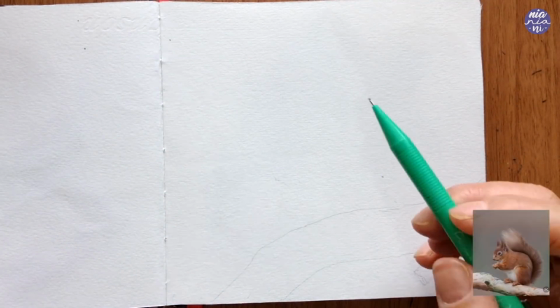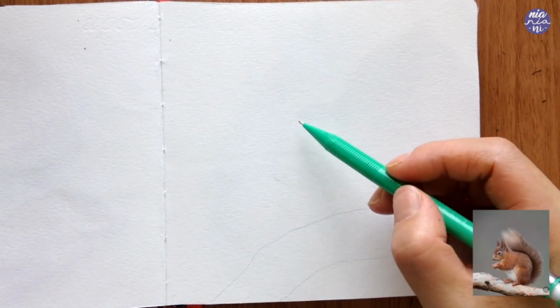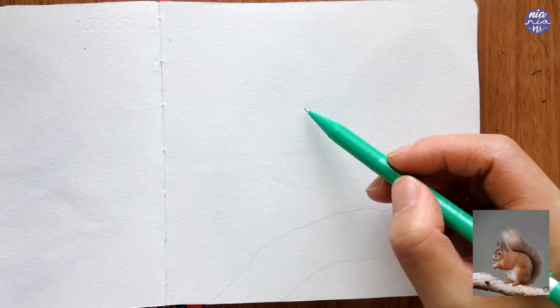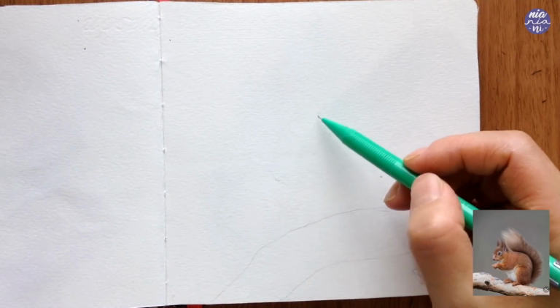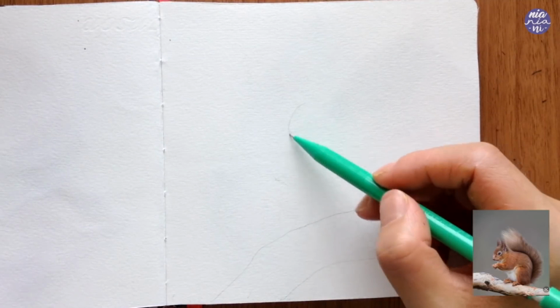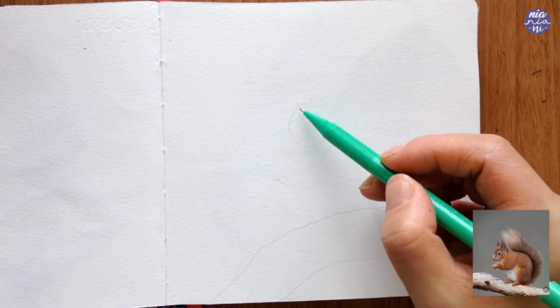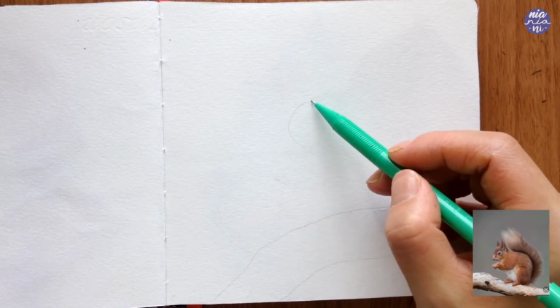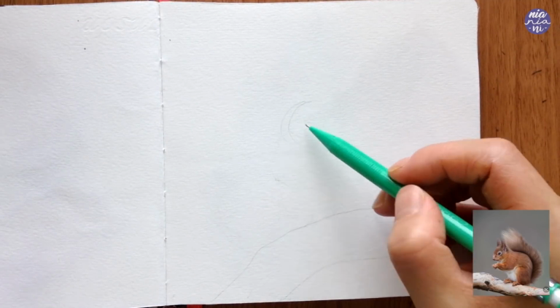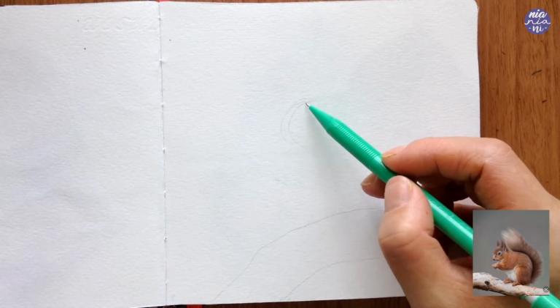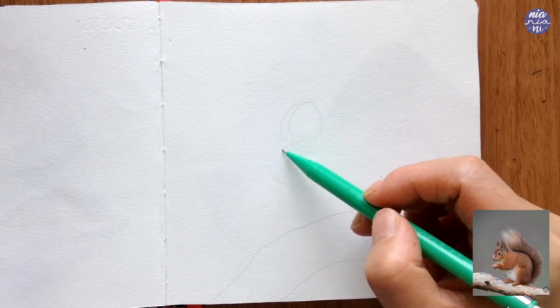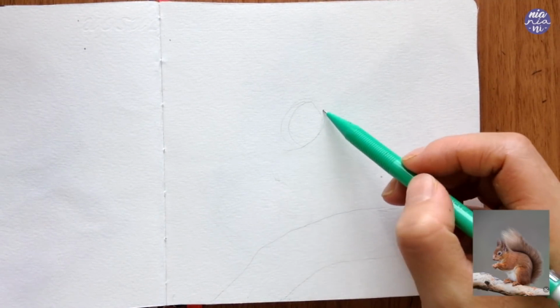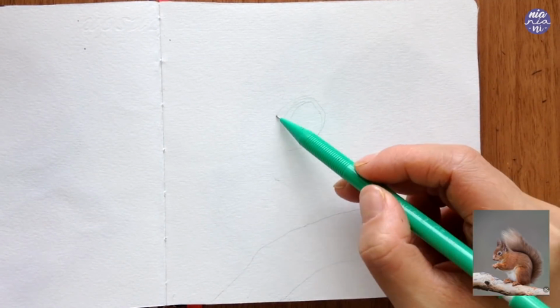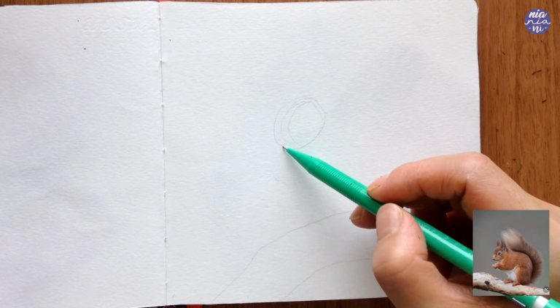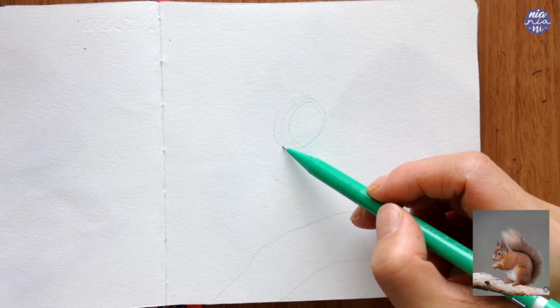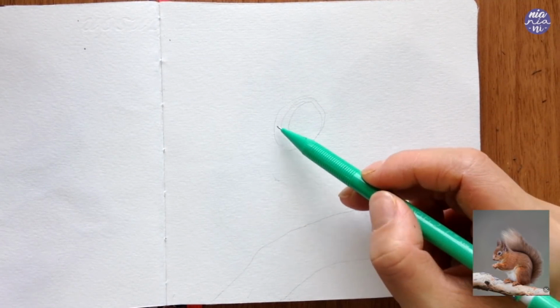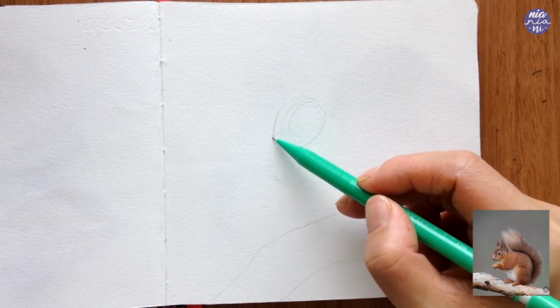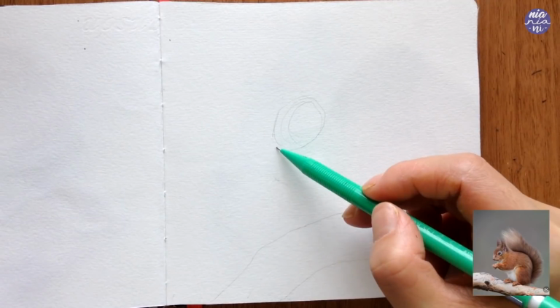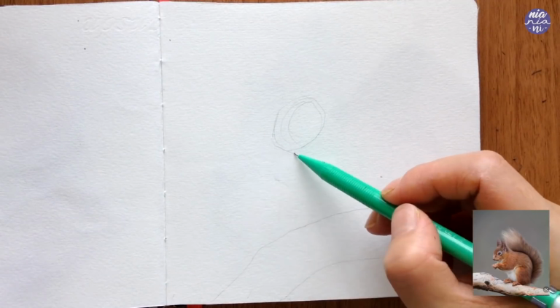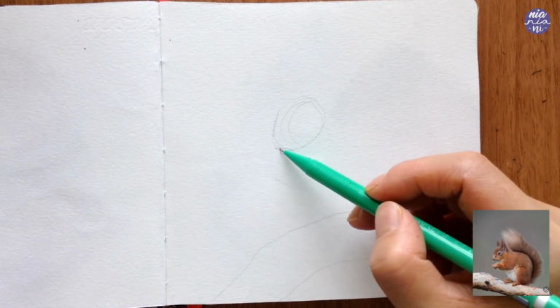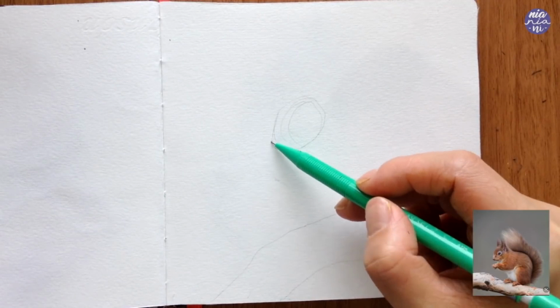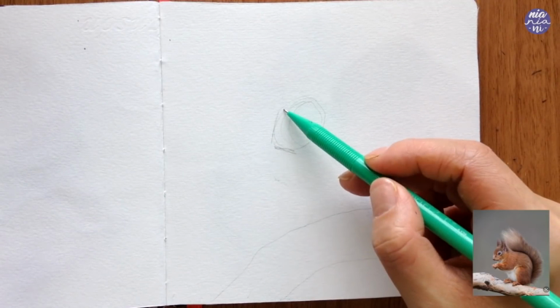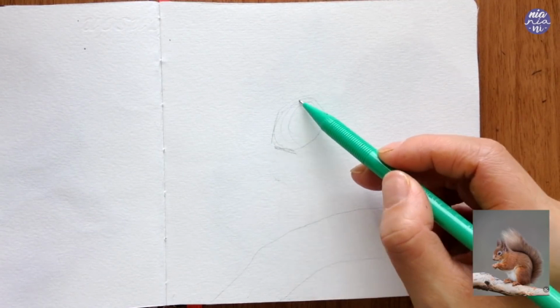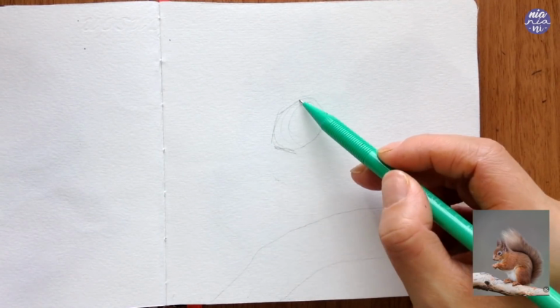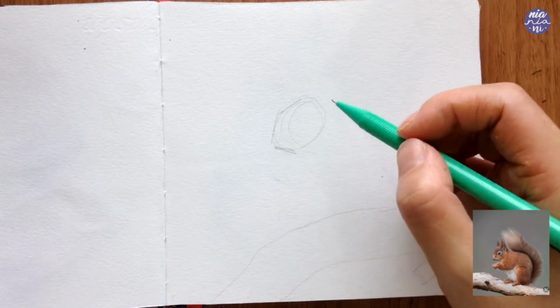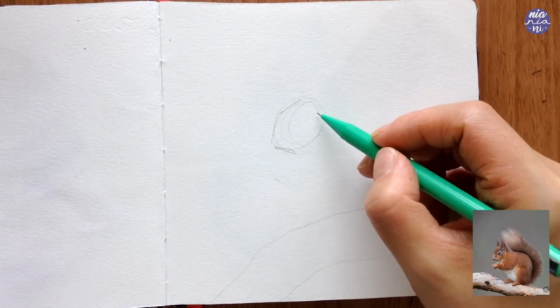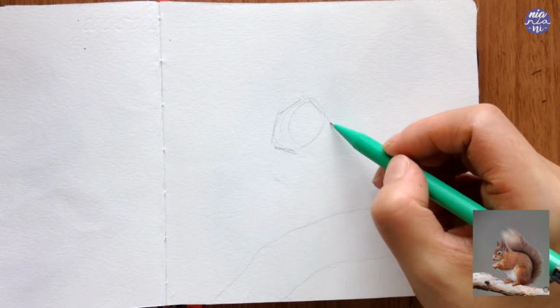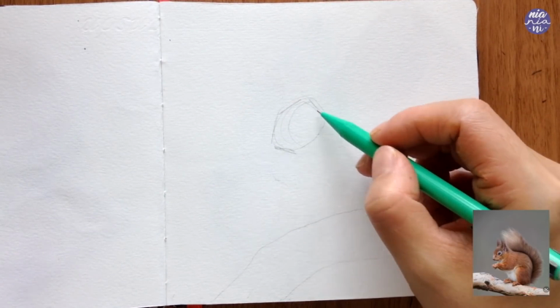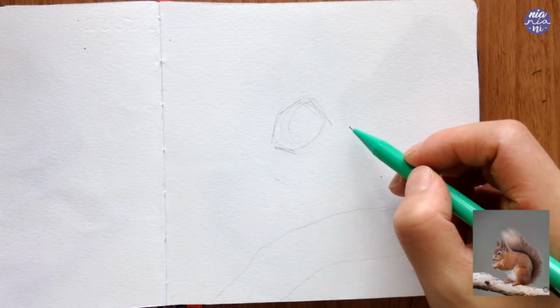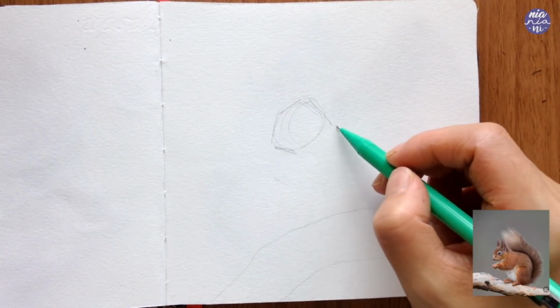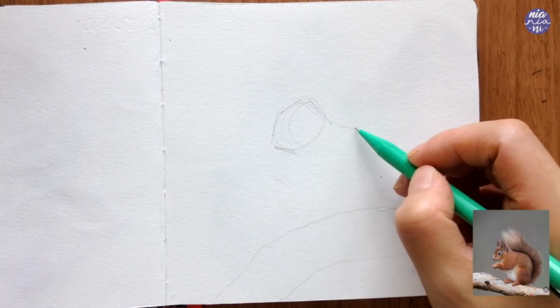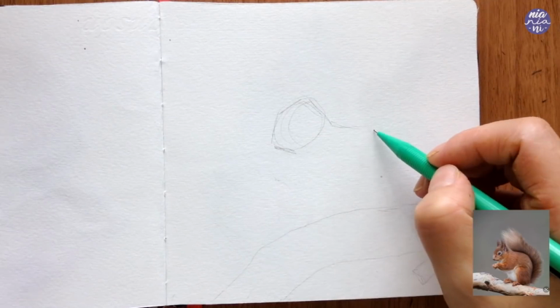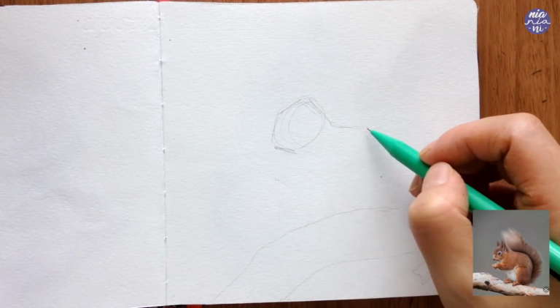Since I'm drawing this out with you, I'll leave the reference on the bottom right. I only use the reference for the drawing itself, so for the painting I took it off, but hopefully this is useful for you.